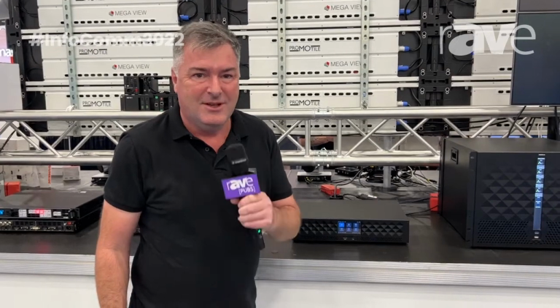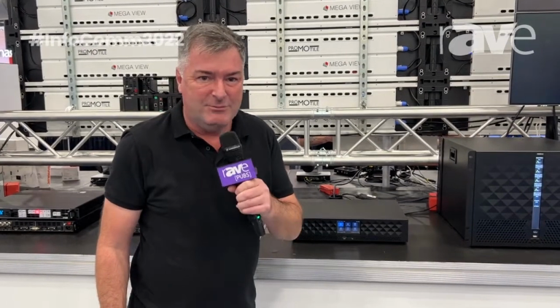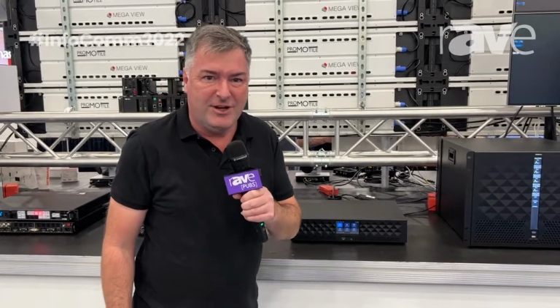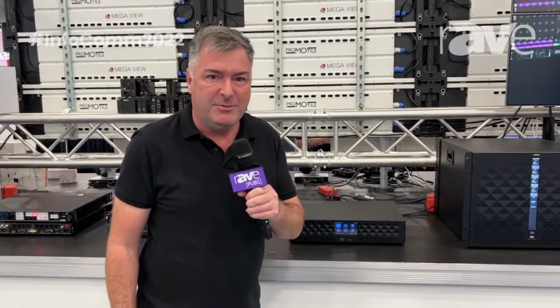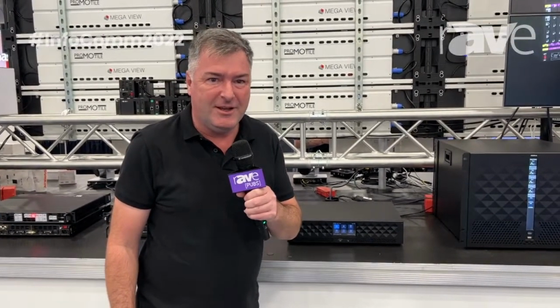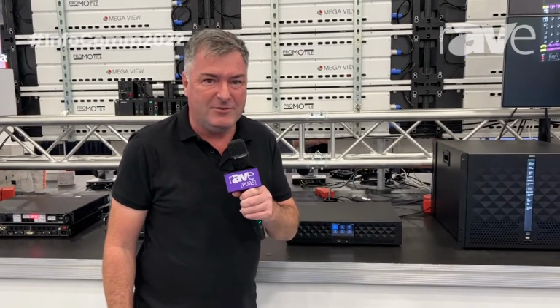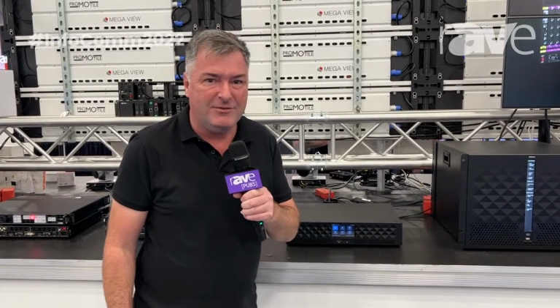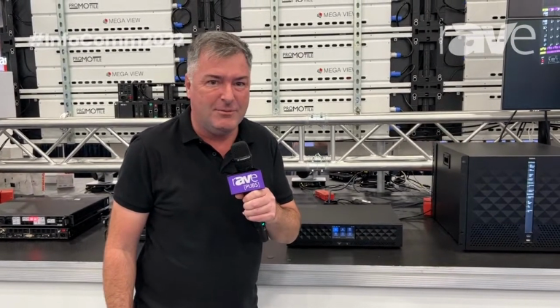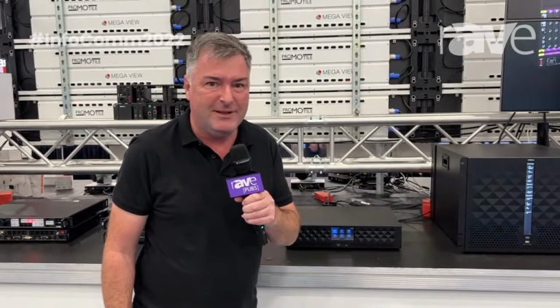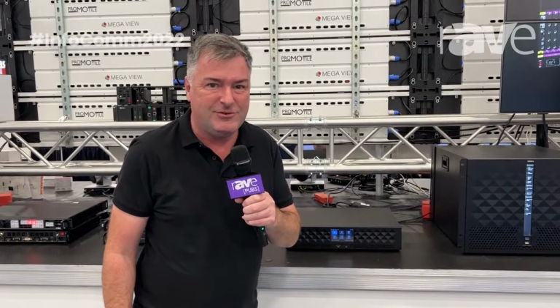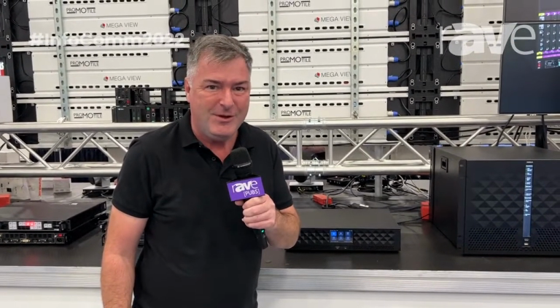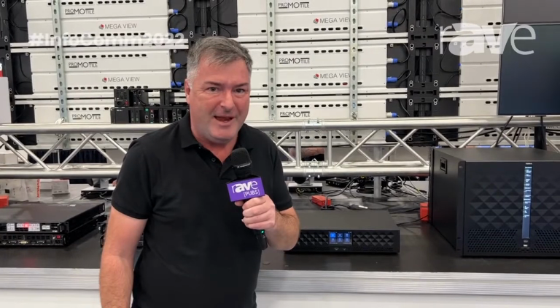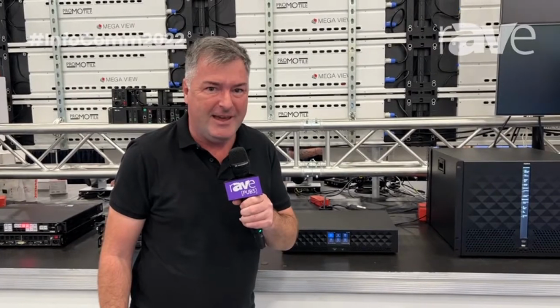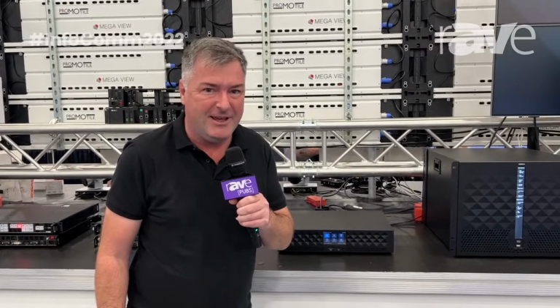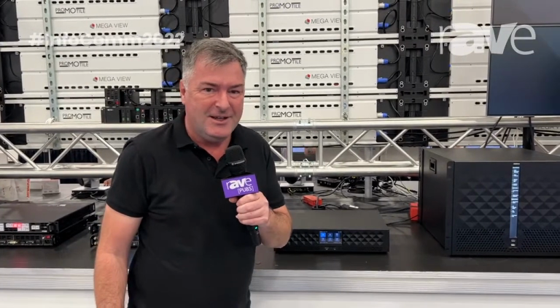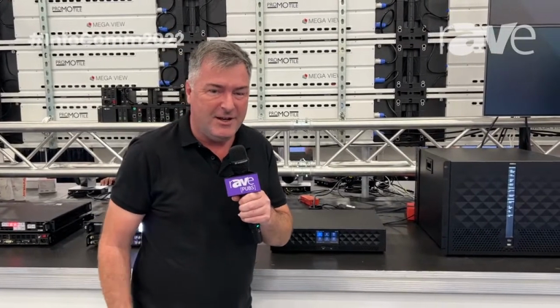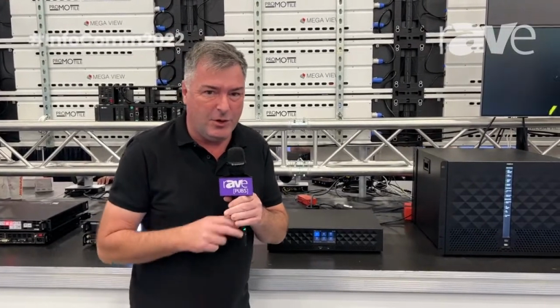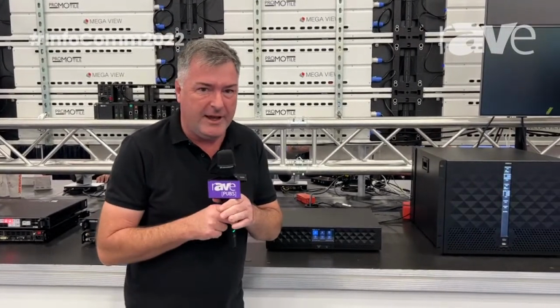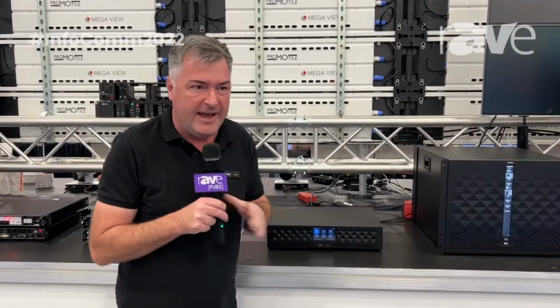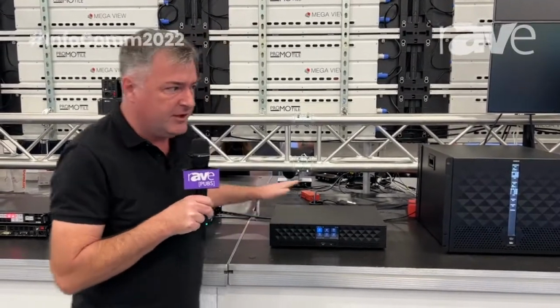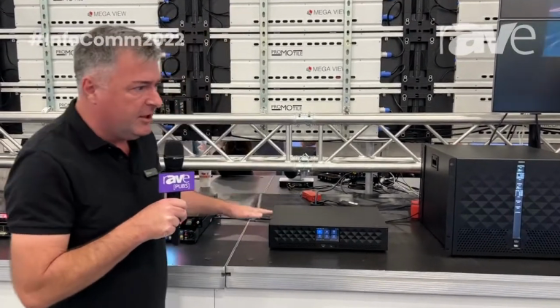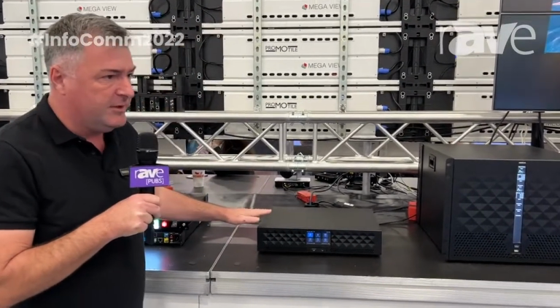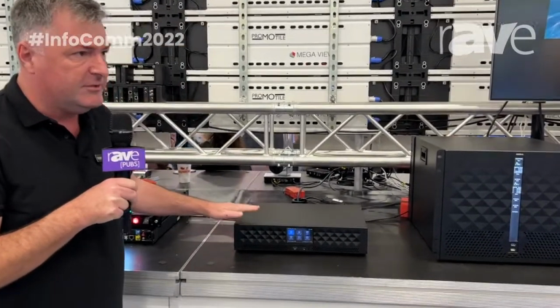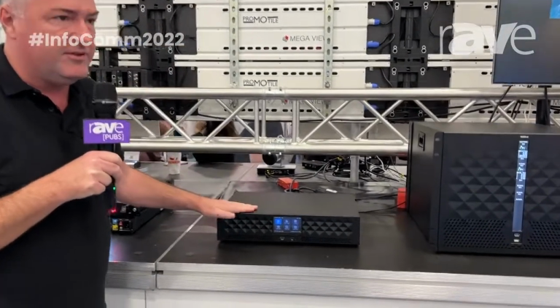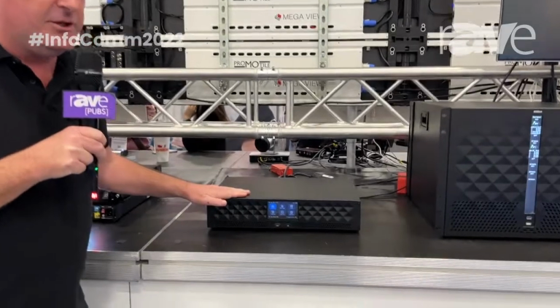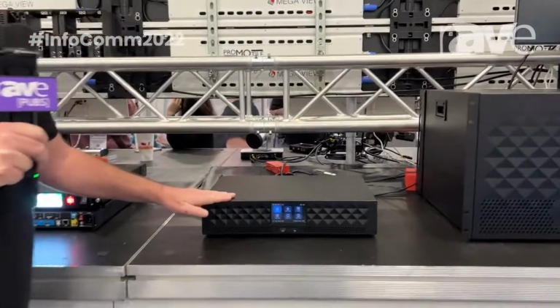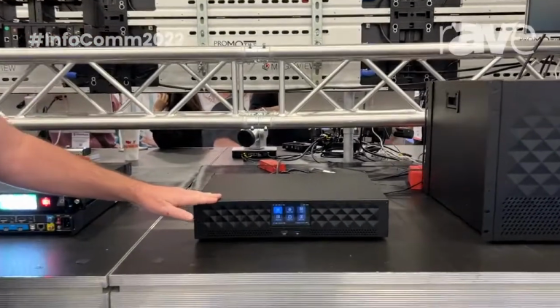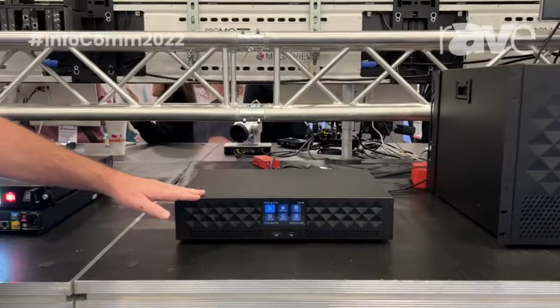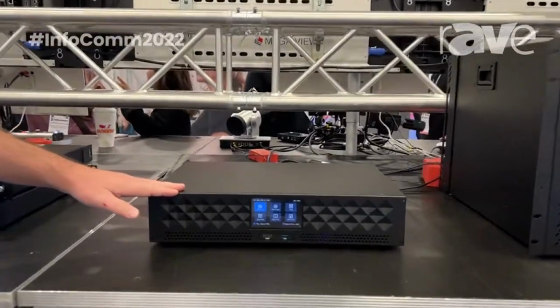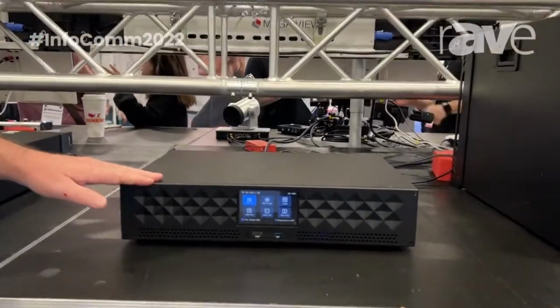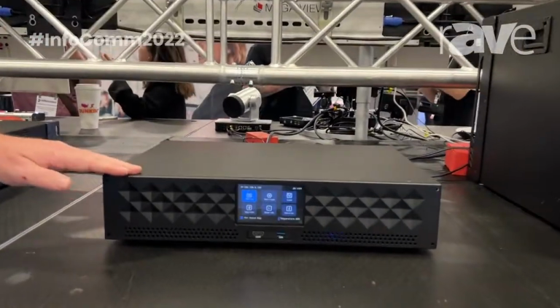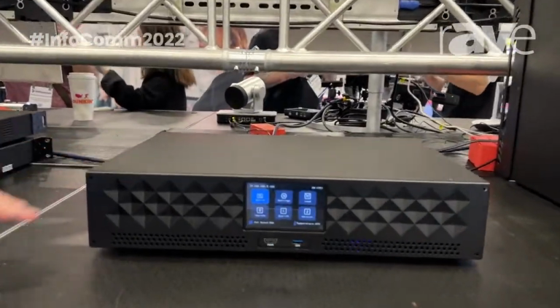Hi, I'm Justin at RGB-Link and I'm pleased to be here at InfoComm 2022, back into the action here. And we've brought along our D8, which is our new presentation processing solution for 8K — an 8K native platform.